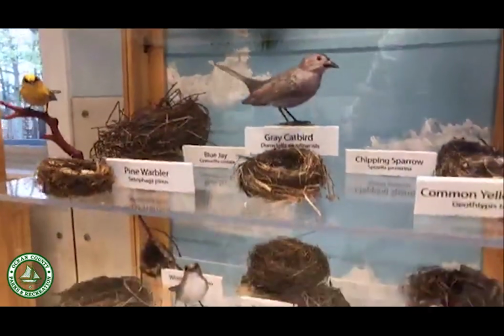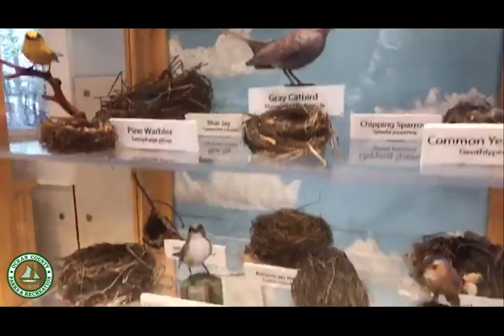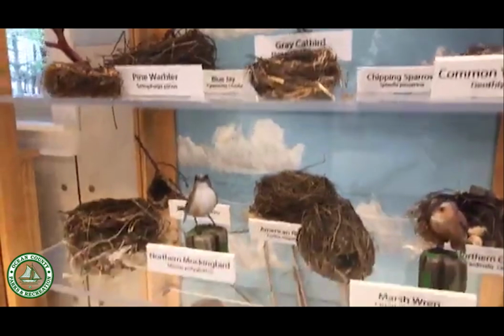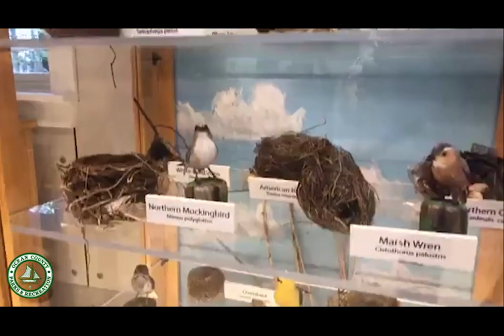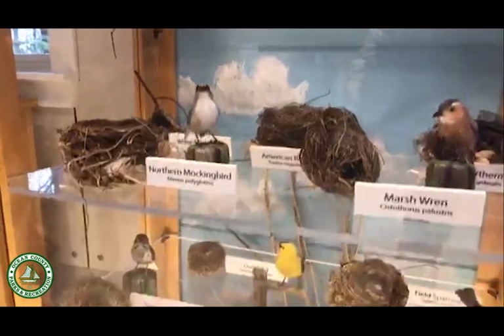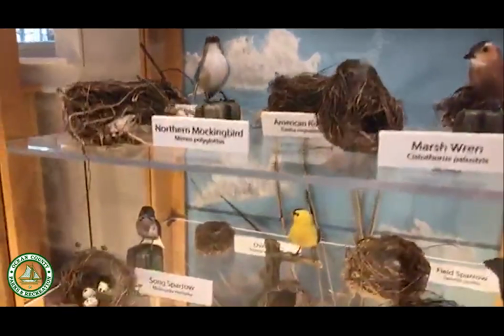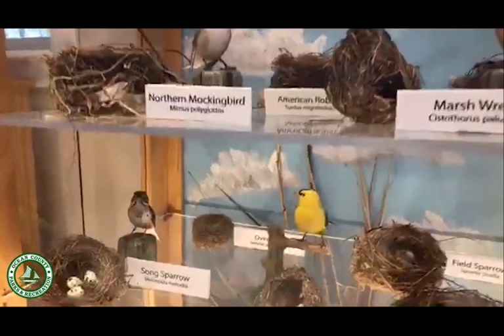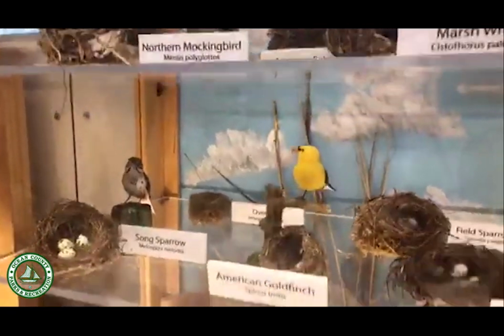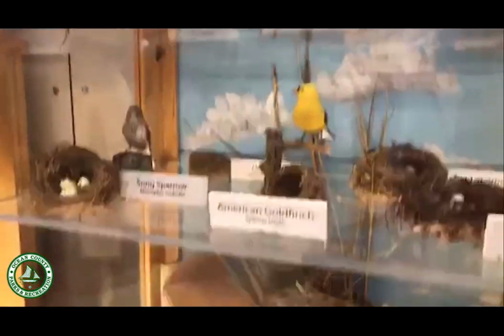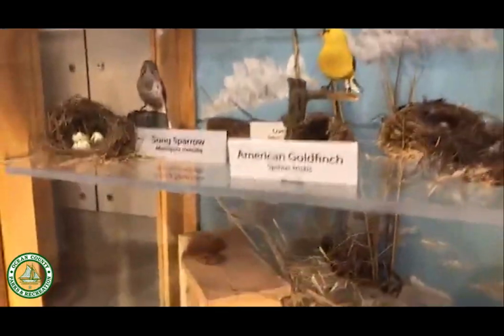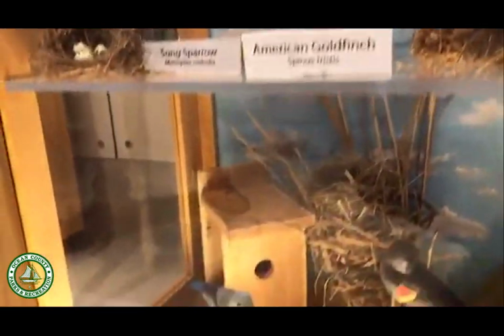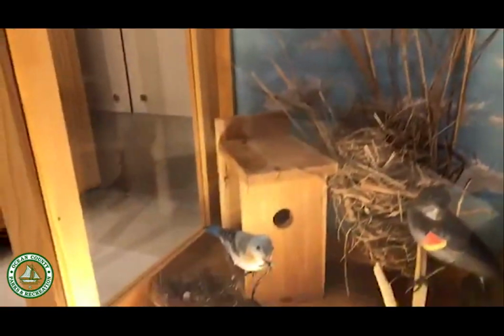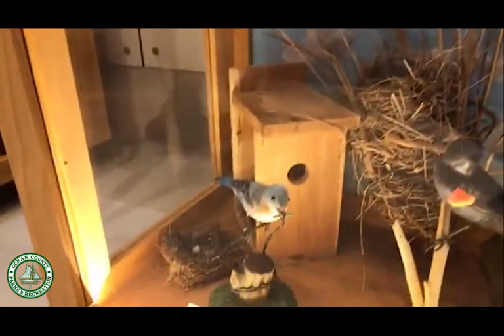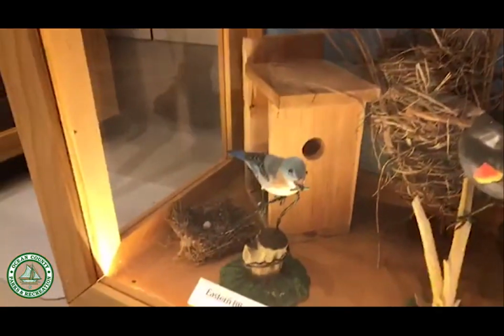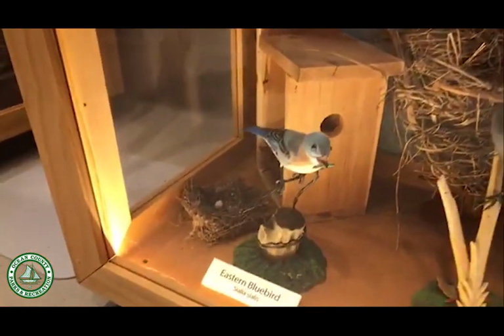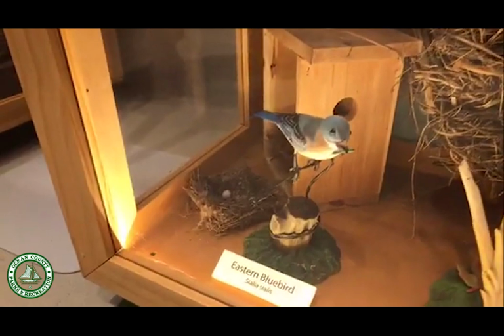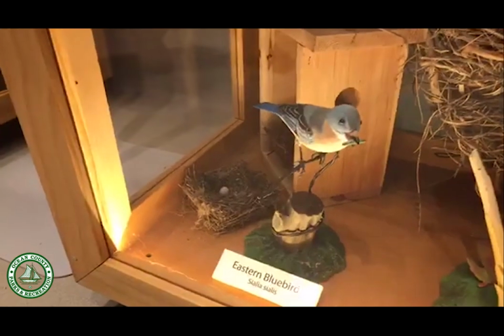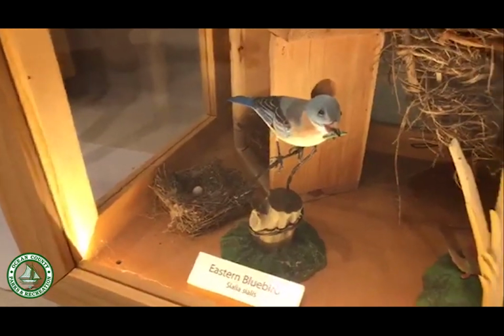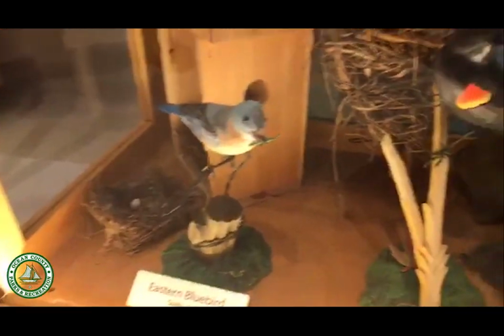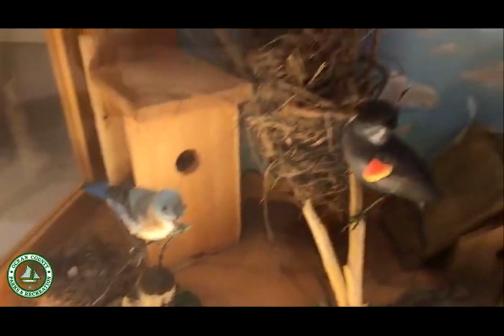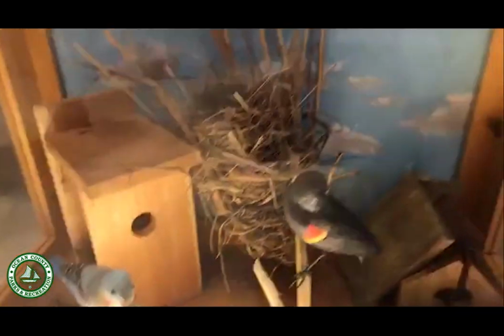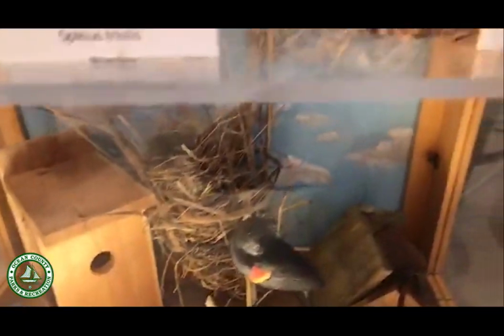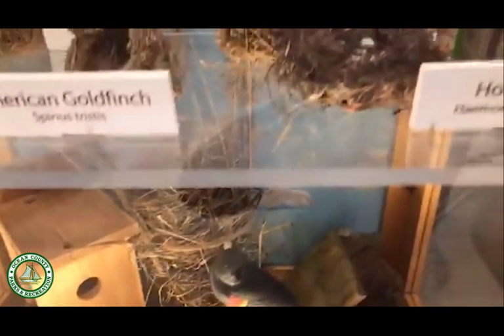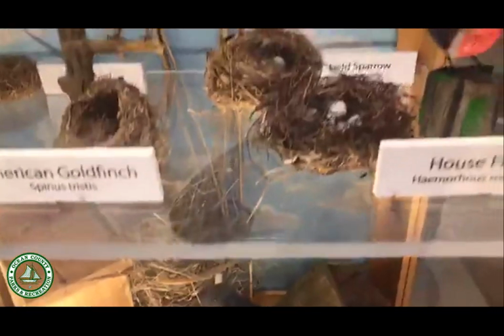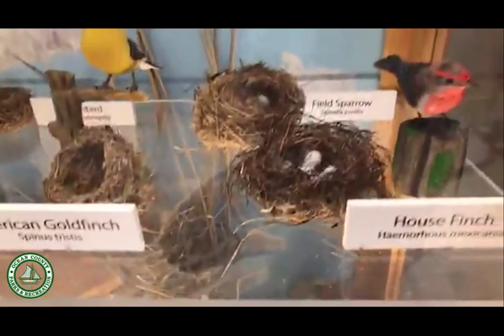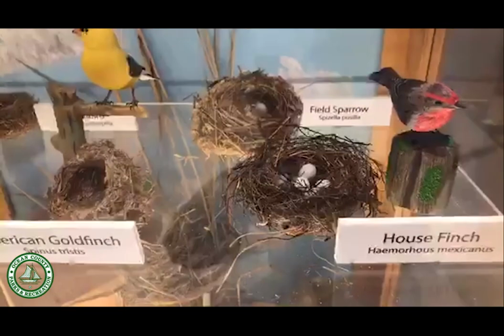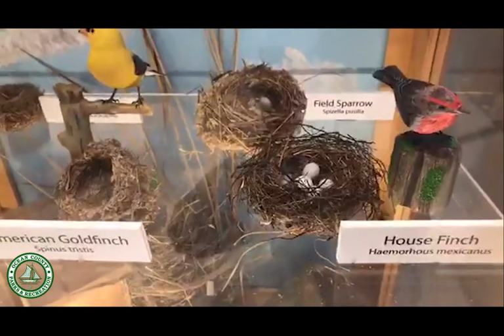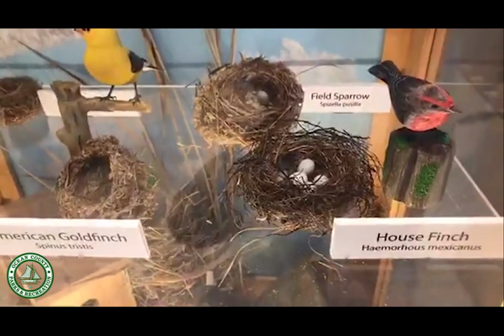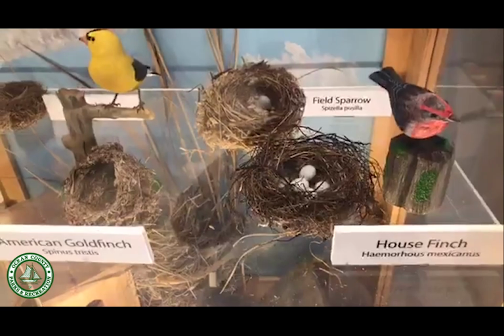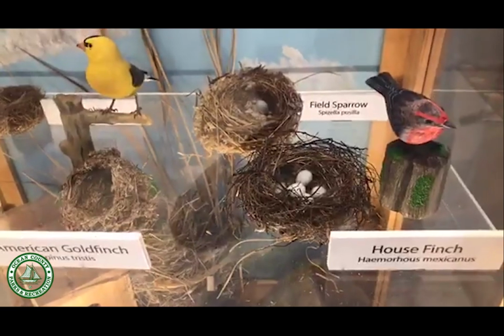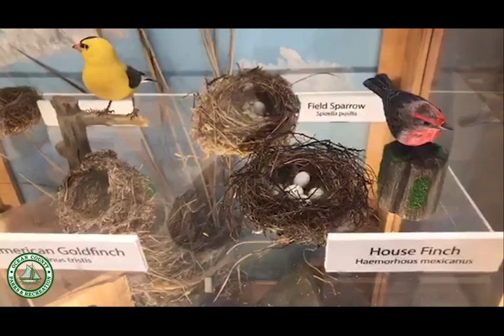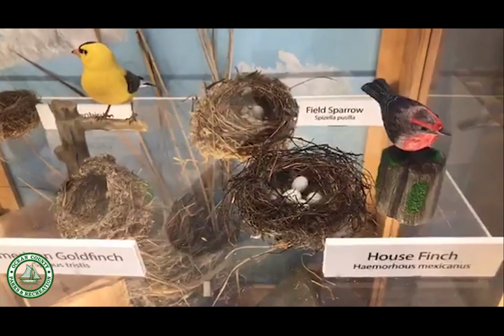There are some eggs in some of the nests. Most of the eggs are made from clay, though there are one or two nests that might have an actual egg that was partially broken and still left in the nest.